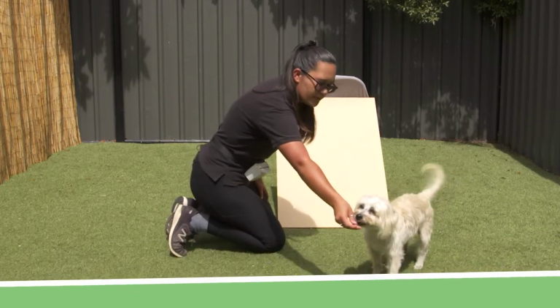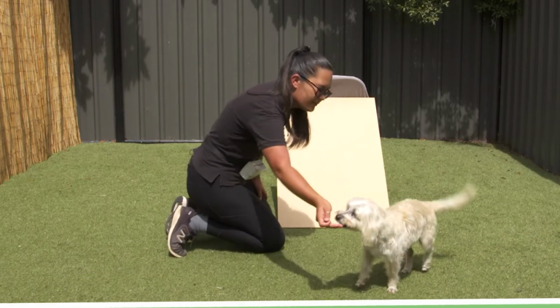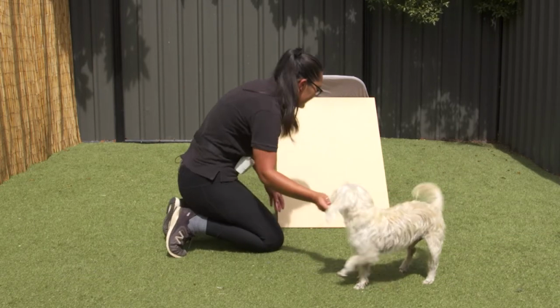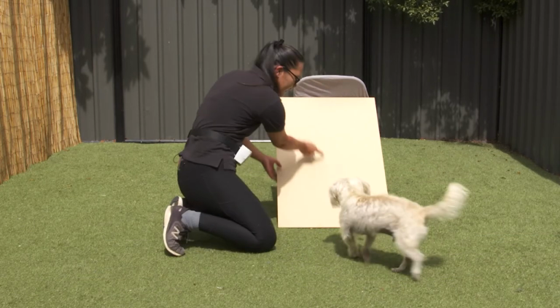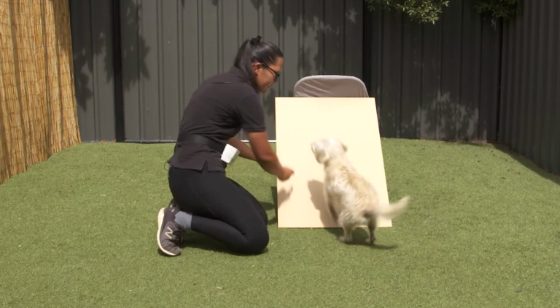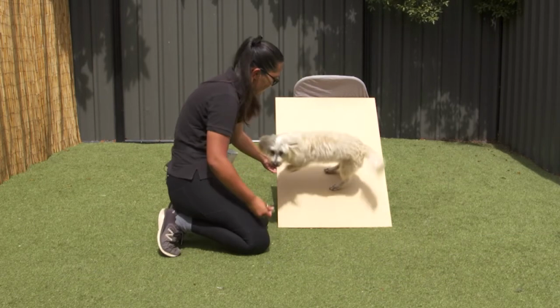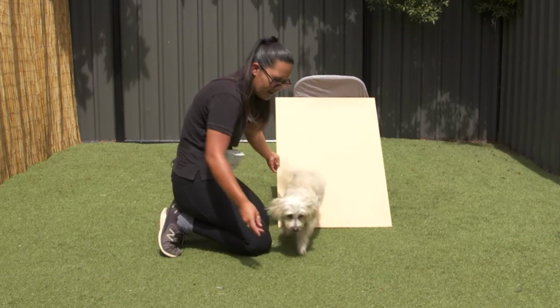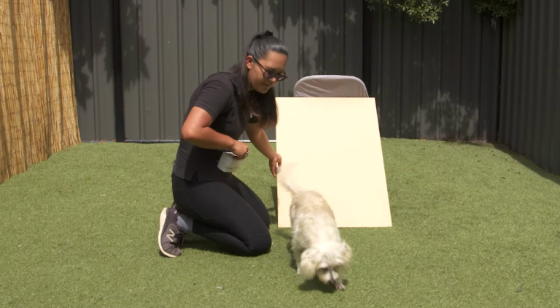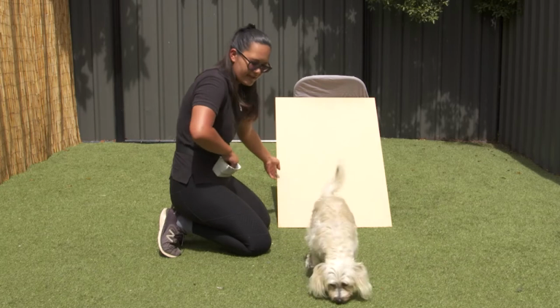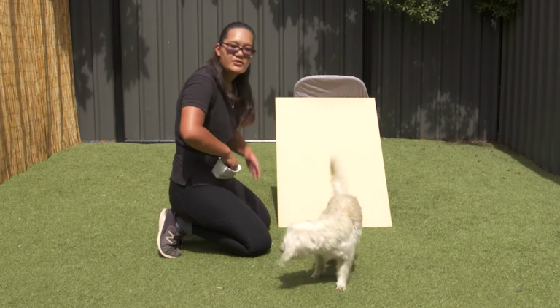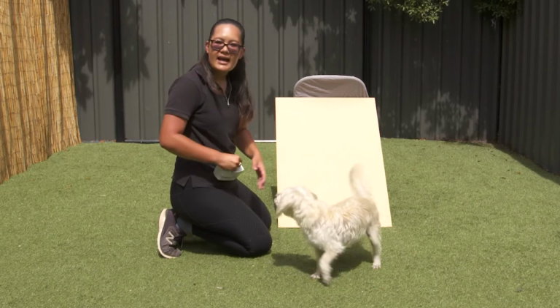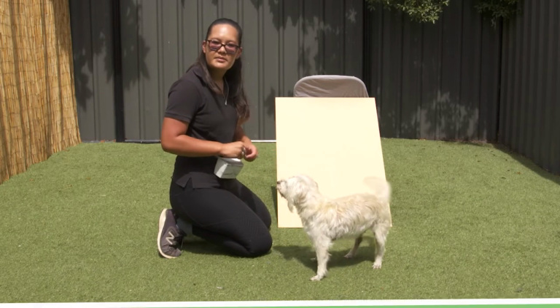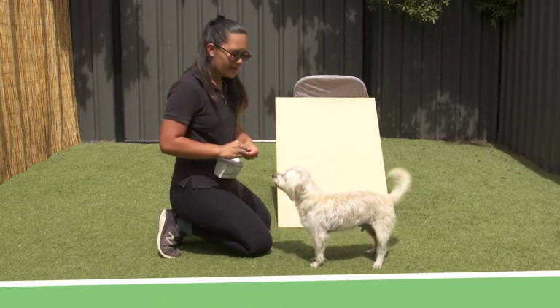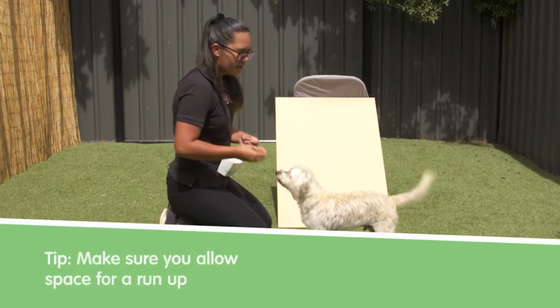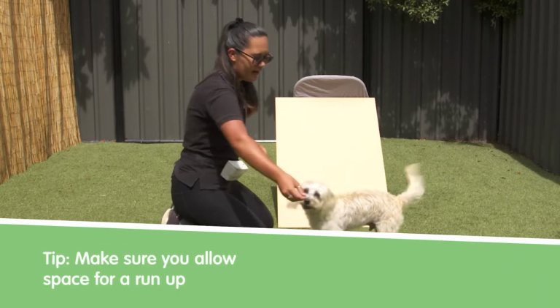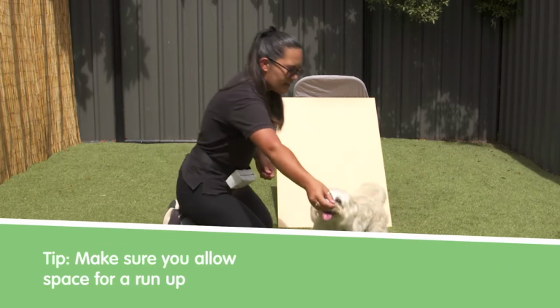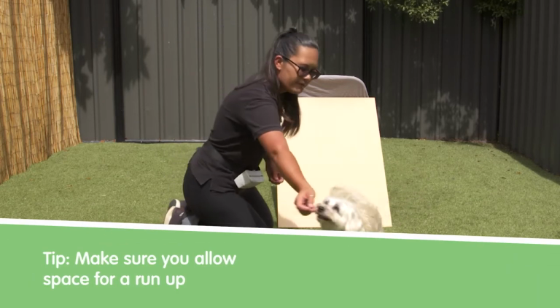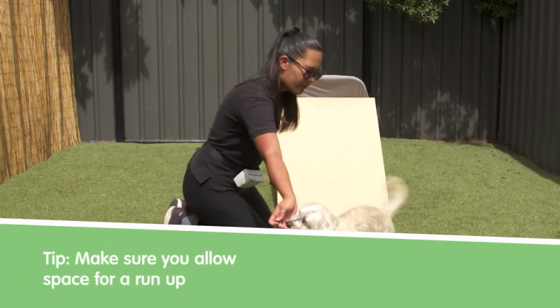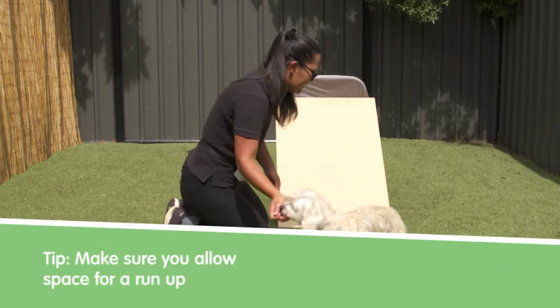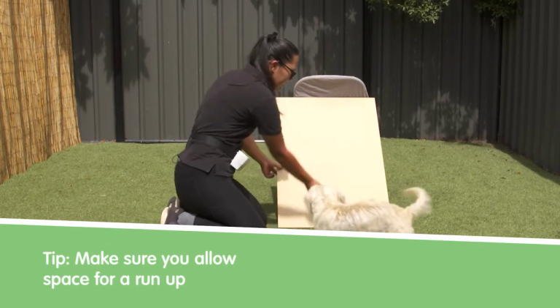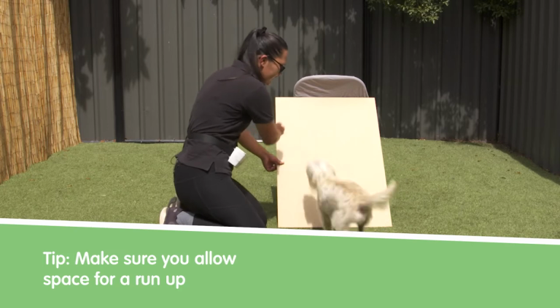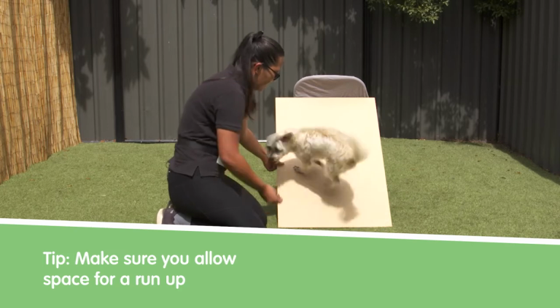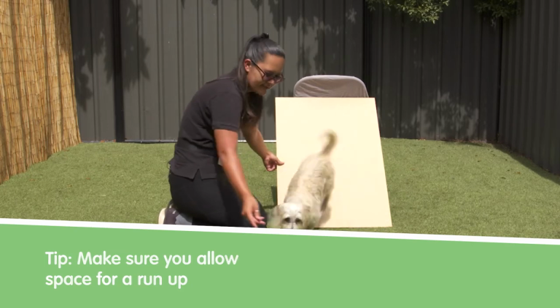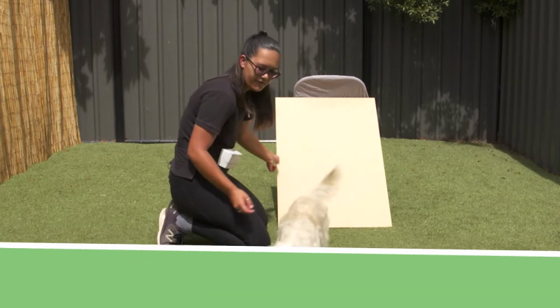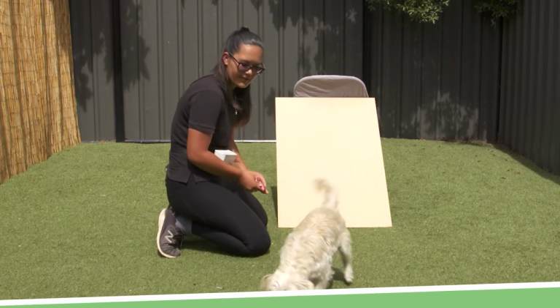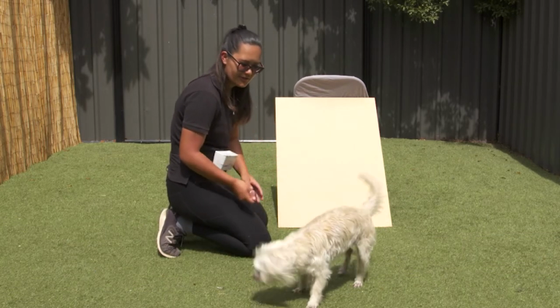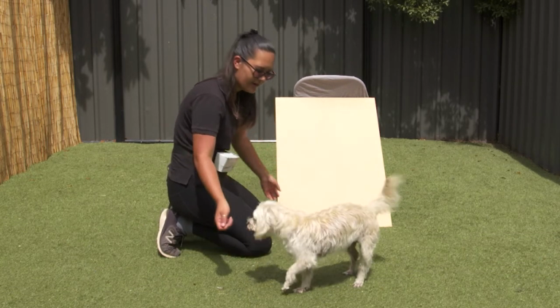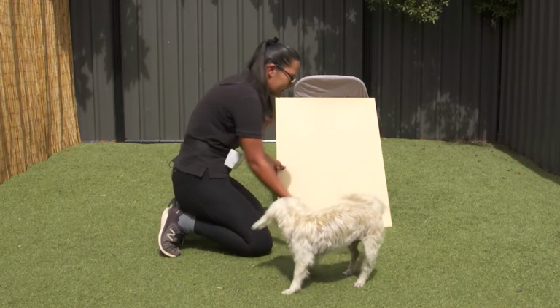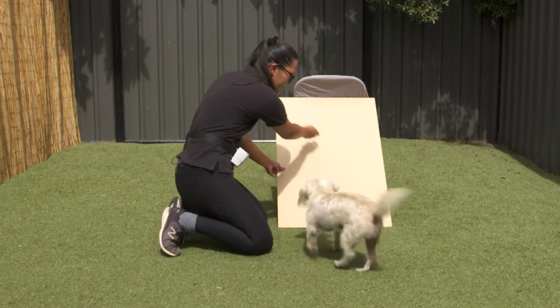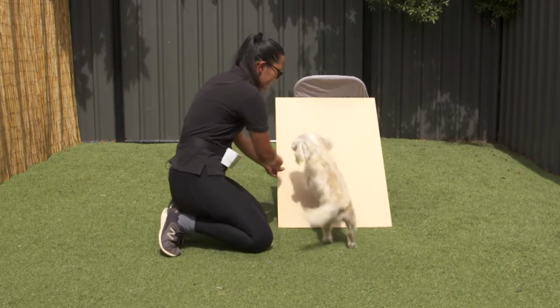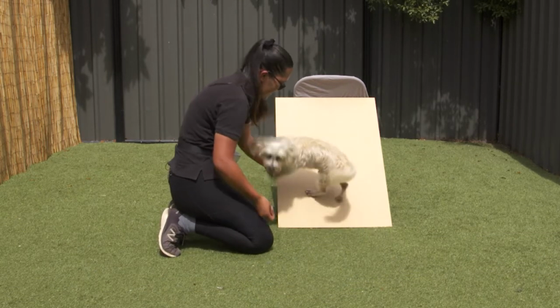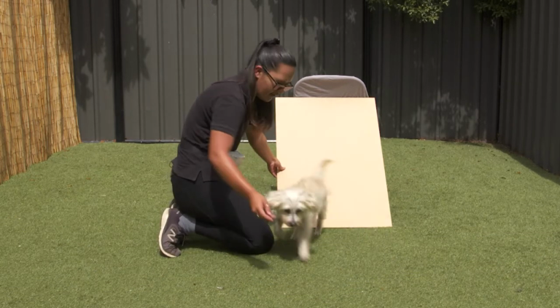Luring them up again — up and off. Now they do need to have a little bit of a run-up, so have them start a bit further away. Up and off.